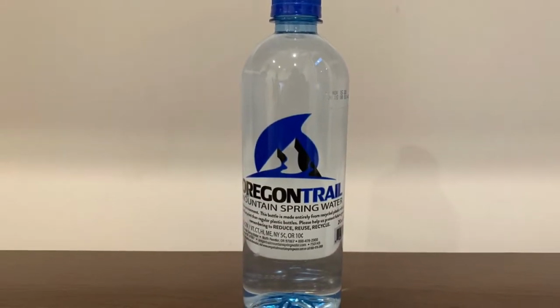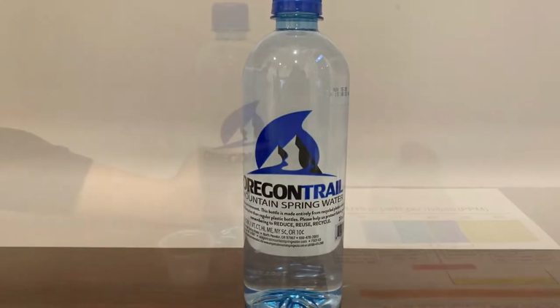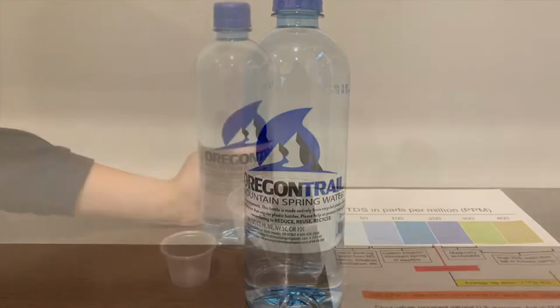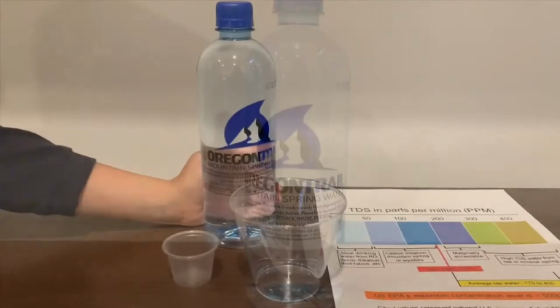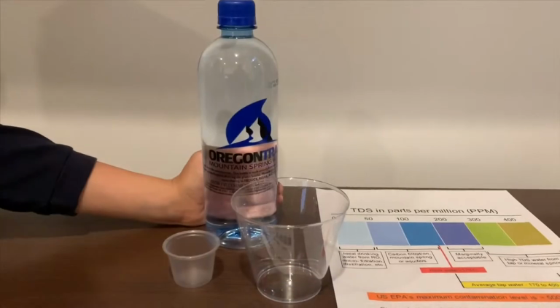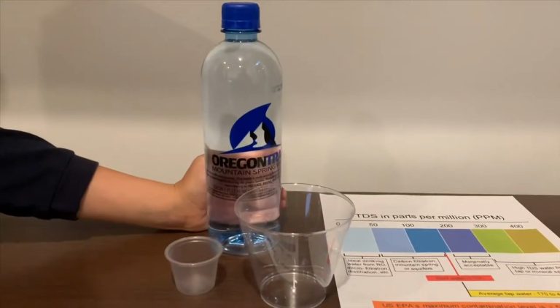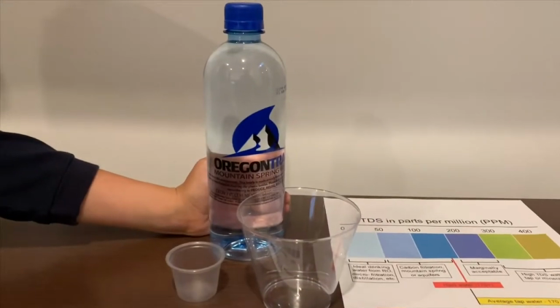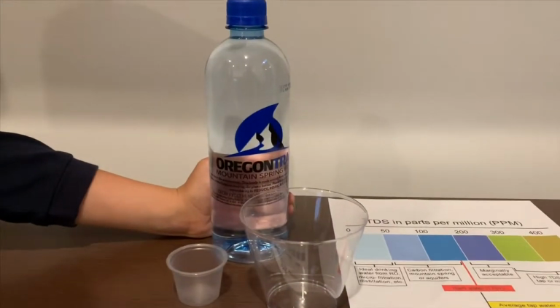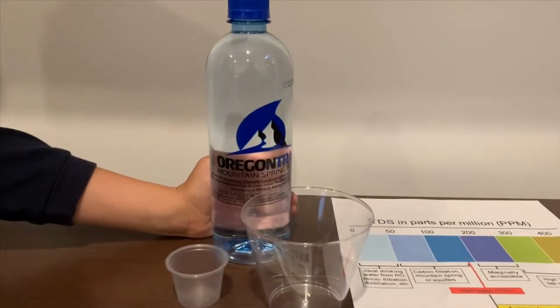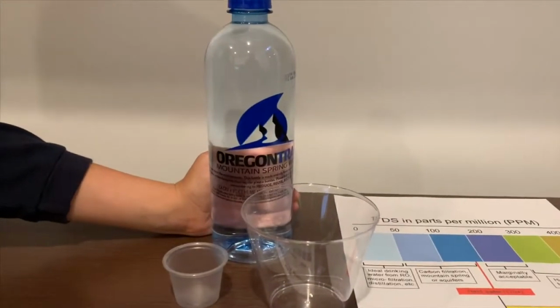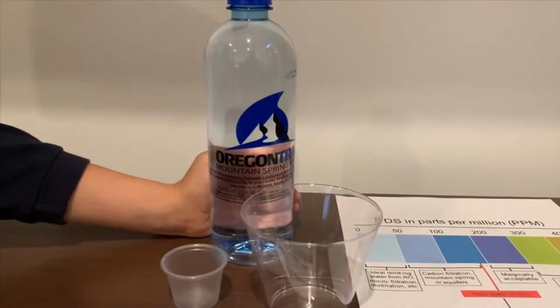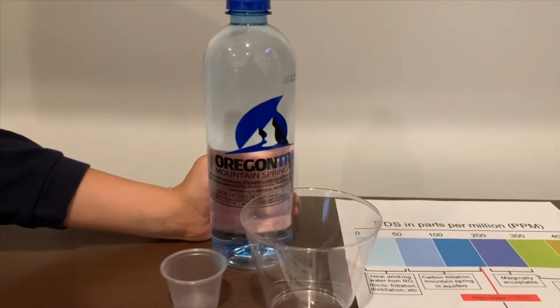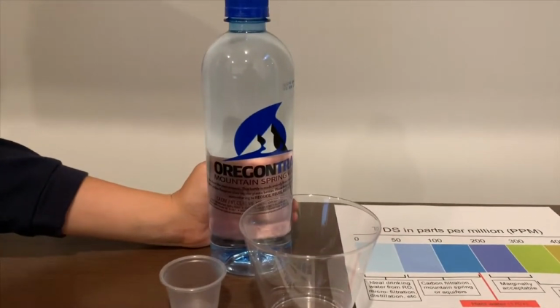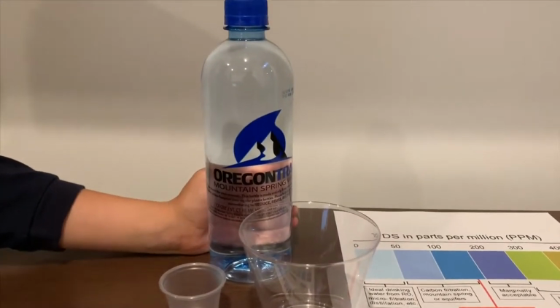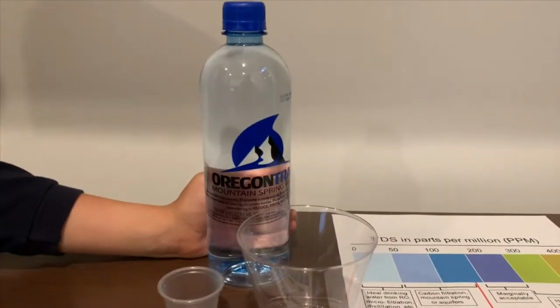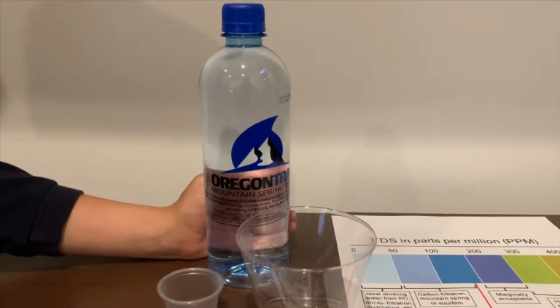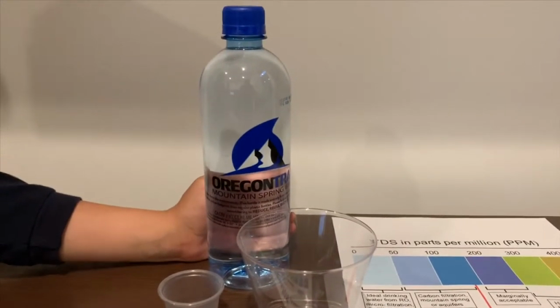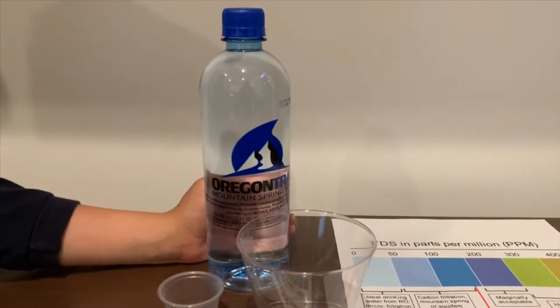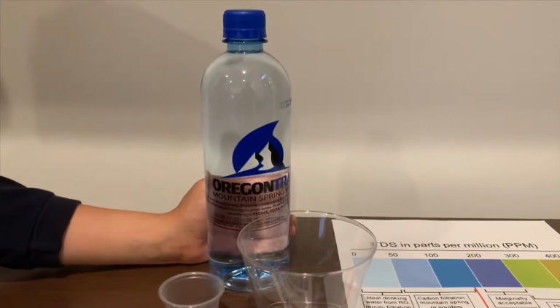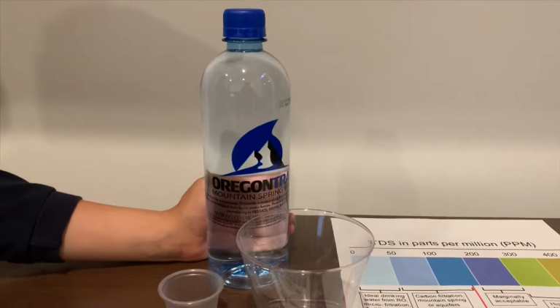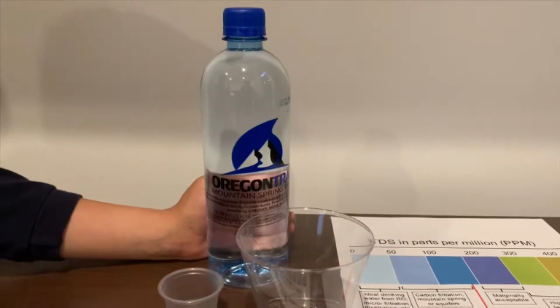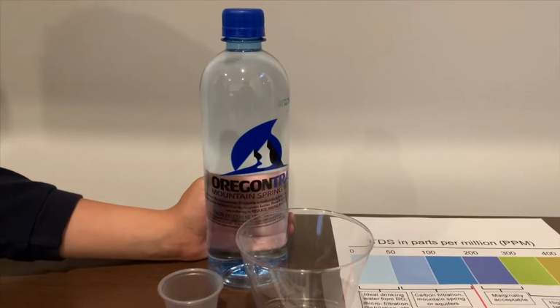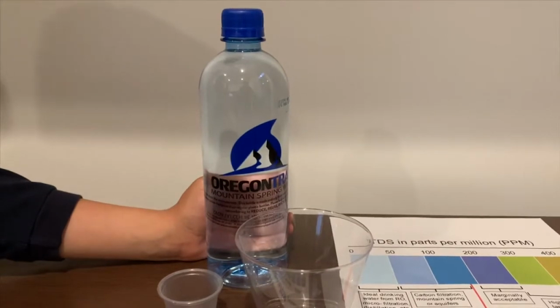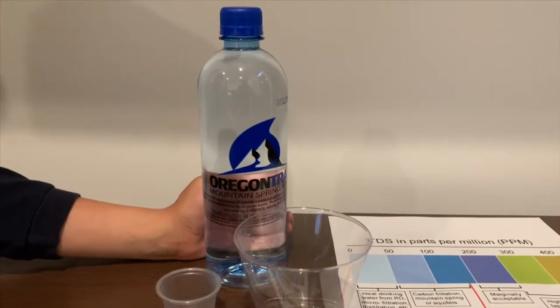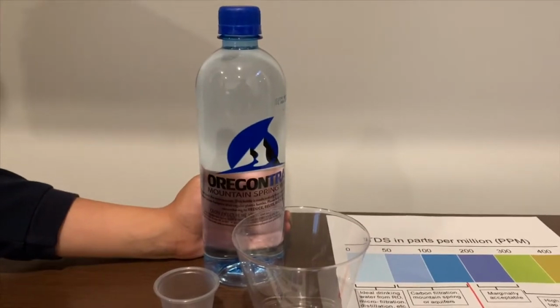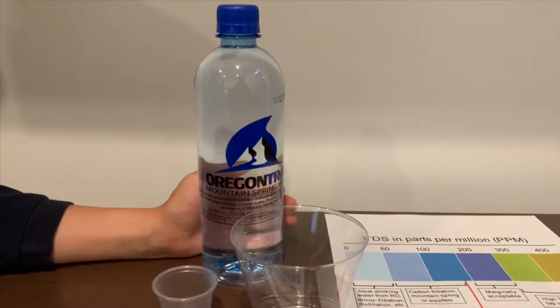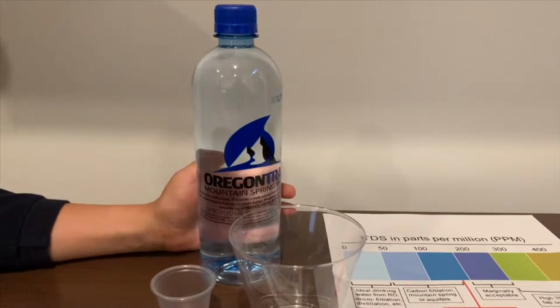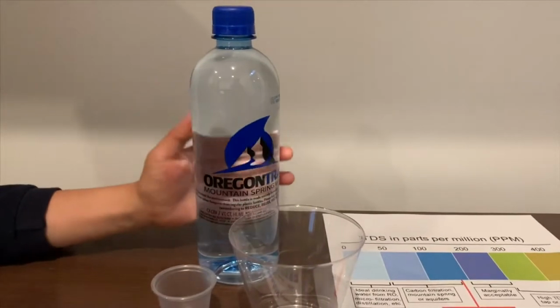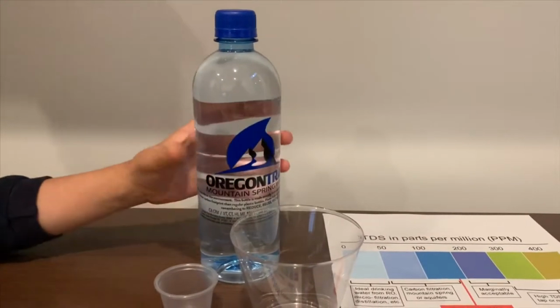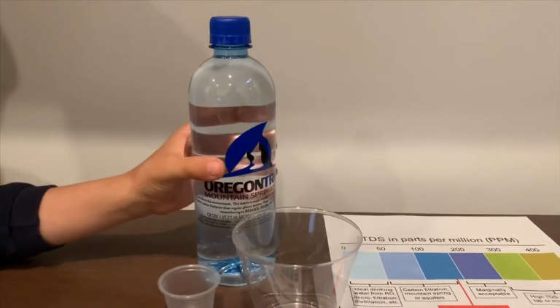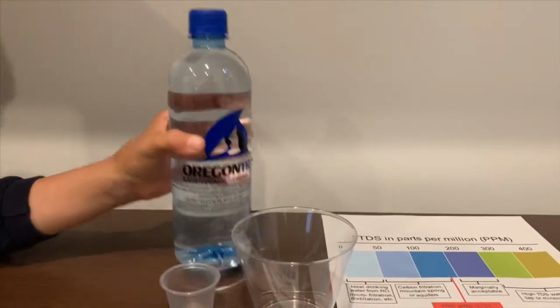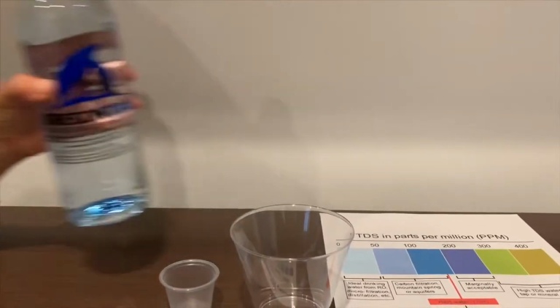This is Oregon Trail Mountain Spring Water. It's sourced from Oregon and it costs $2.95. Let's test the pH and TDS.